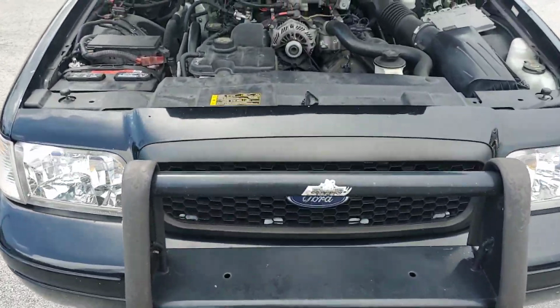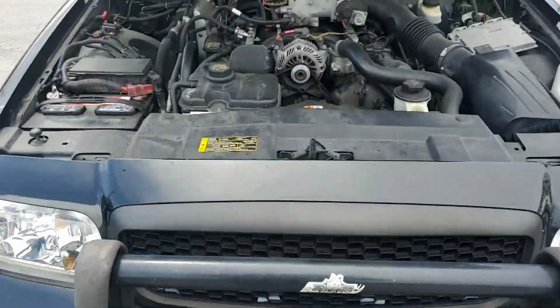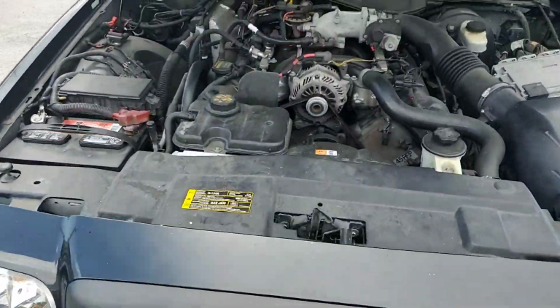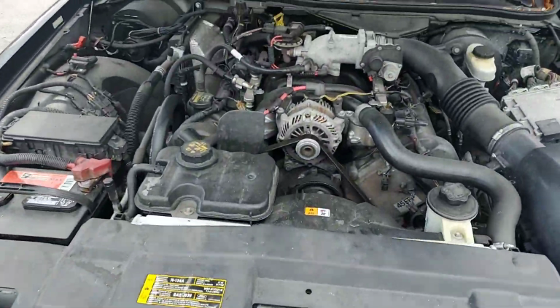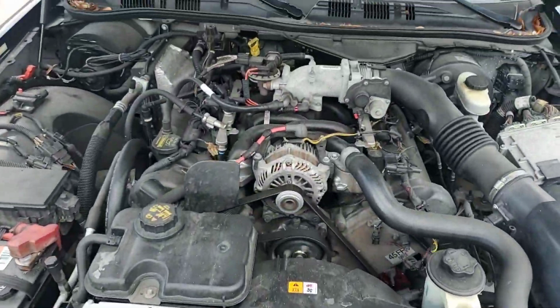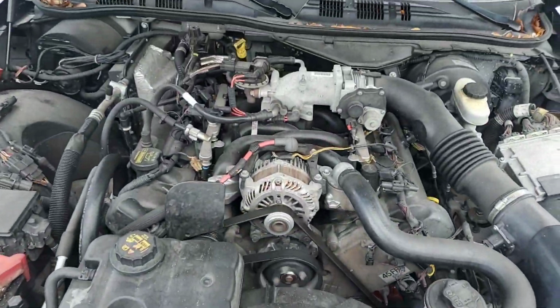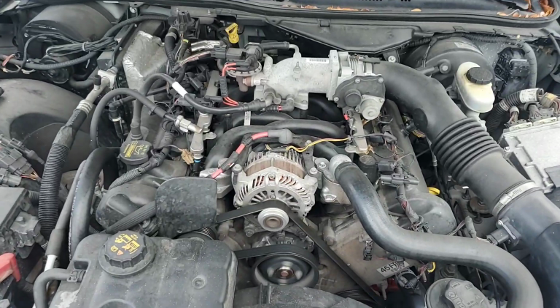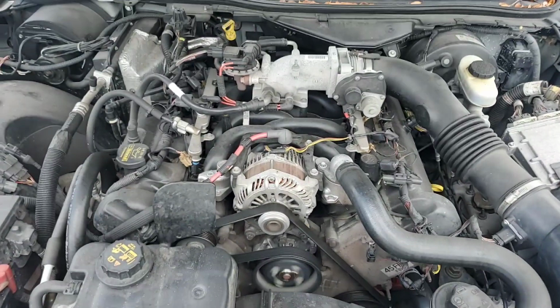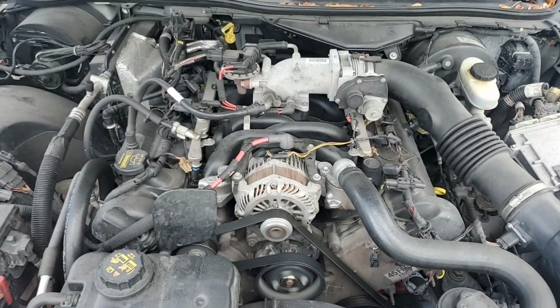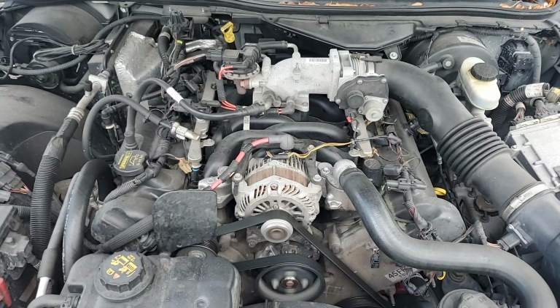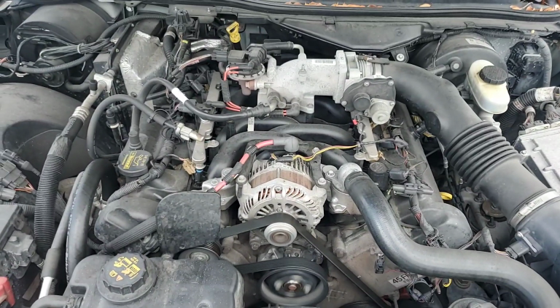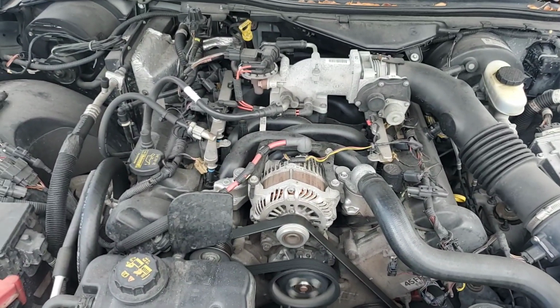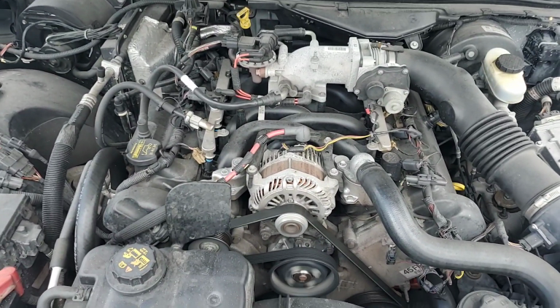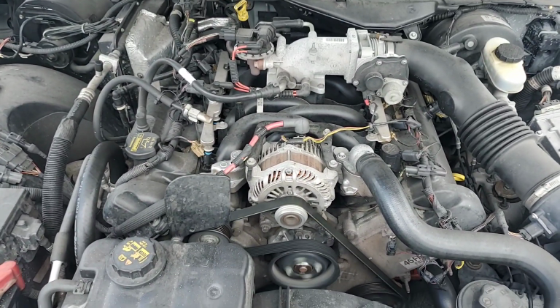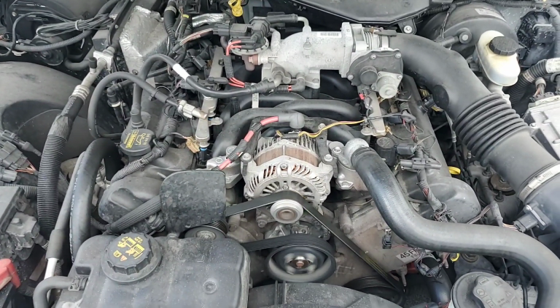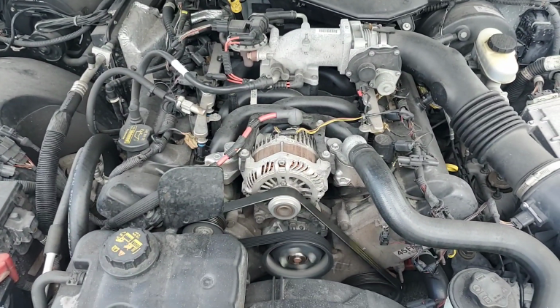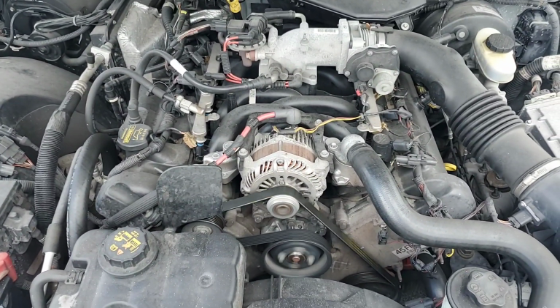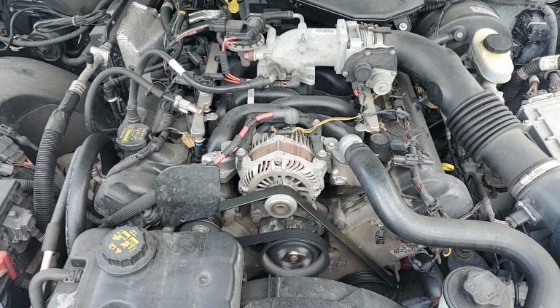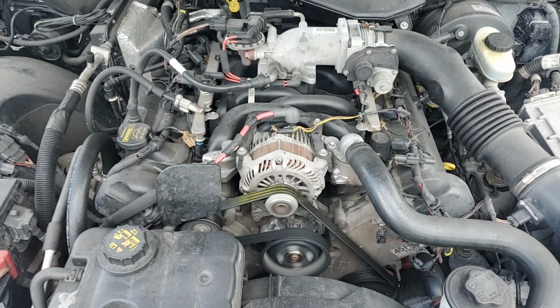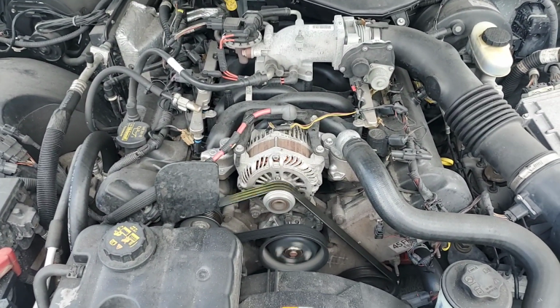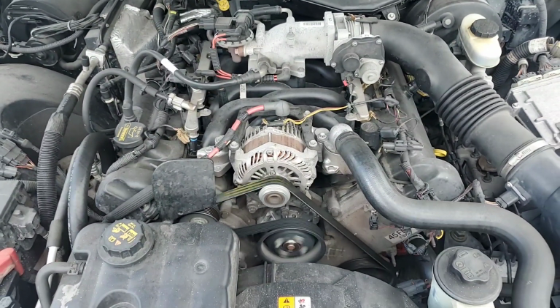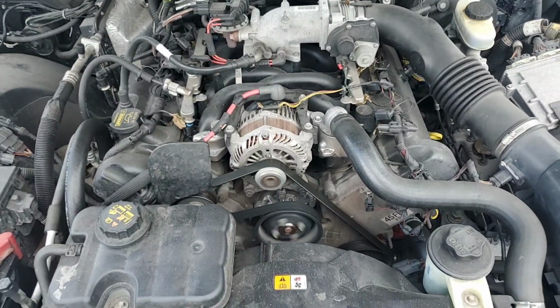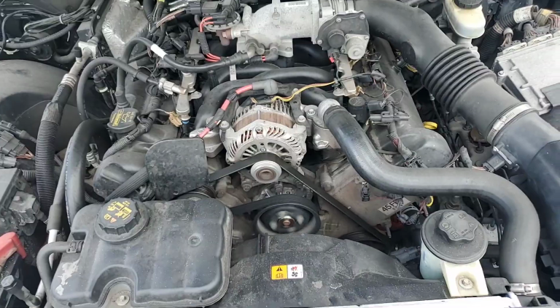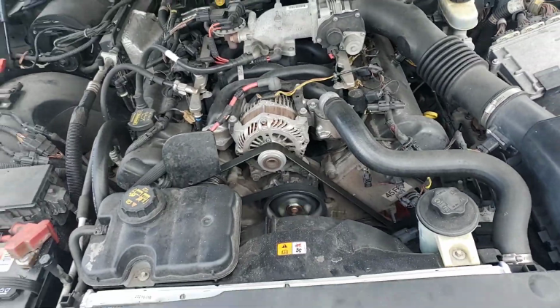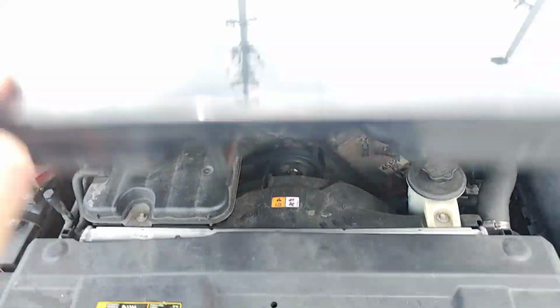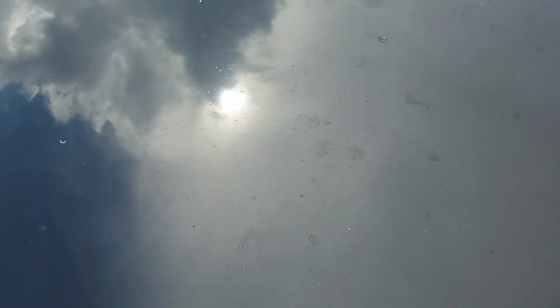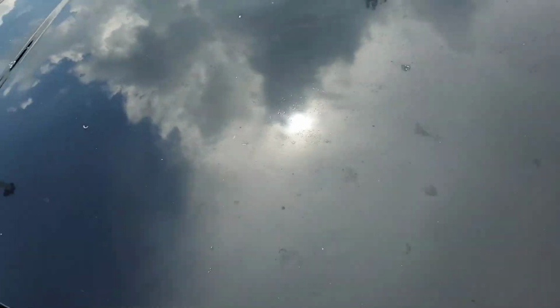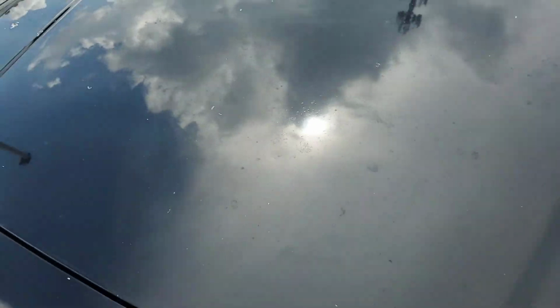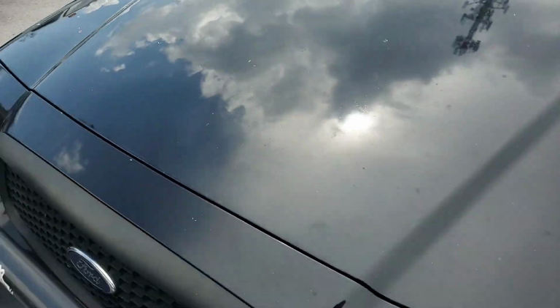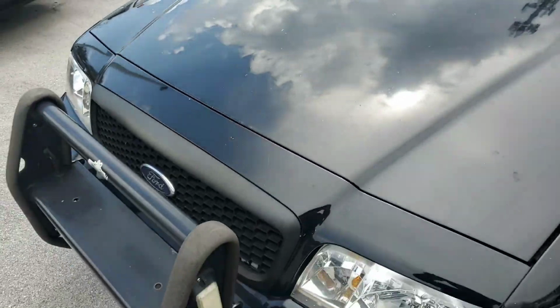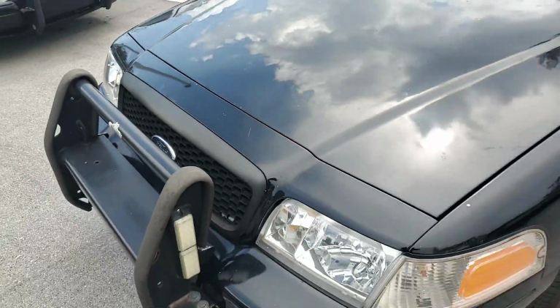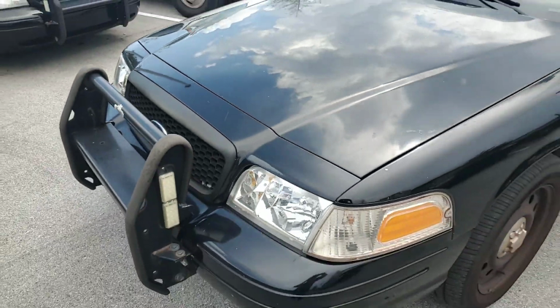Motor sounds good. Got 153,000 miles. I'll rev it up for you. Body is straight.